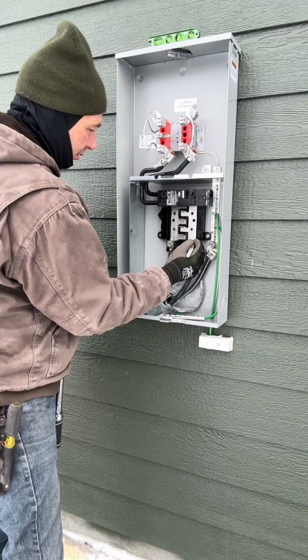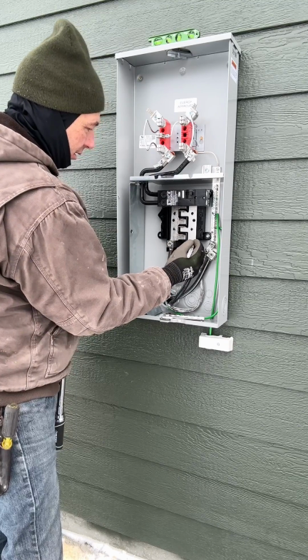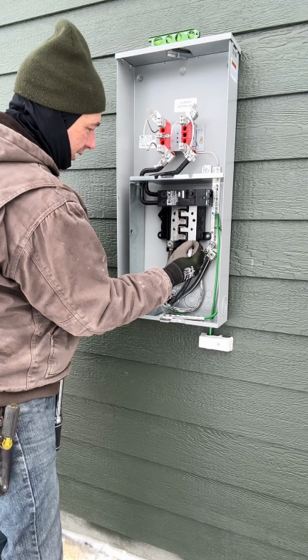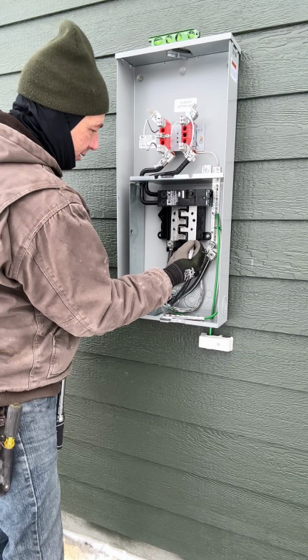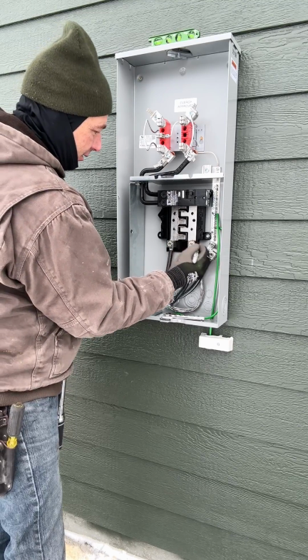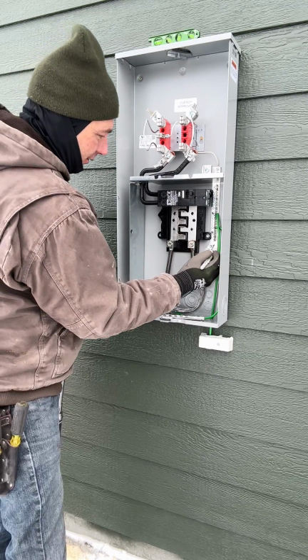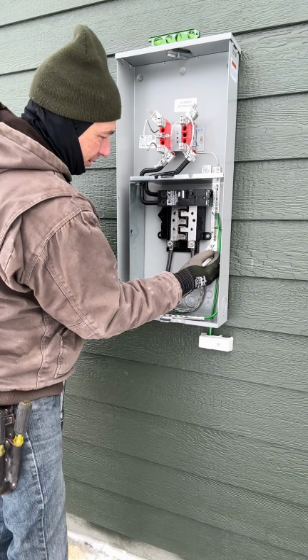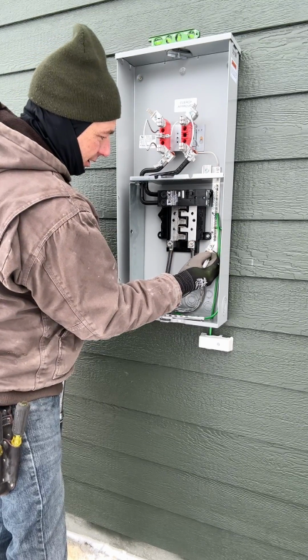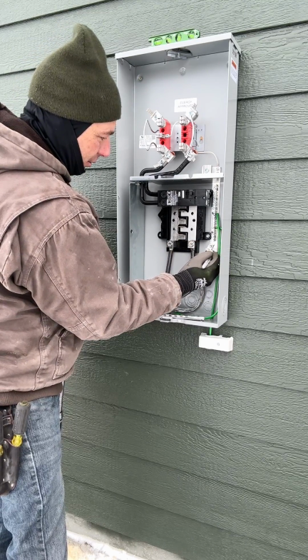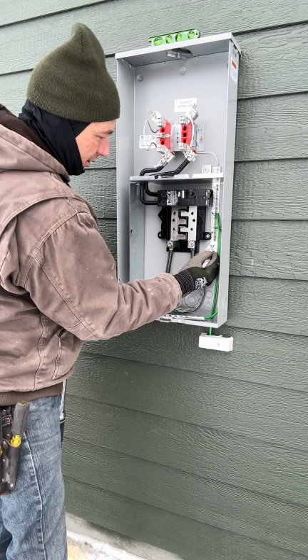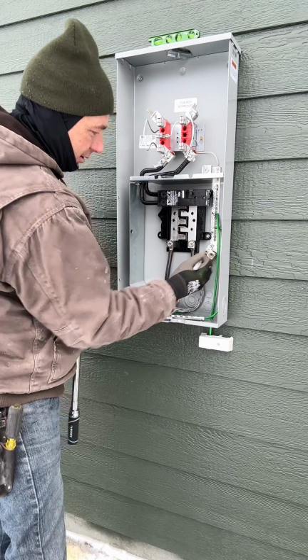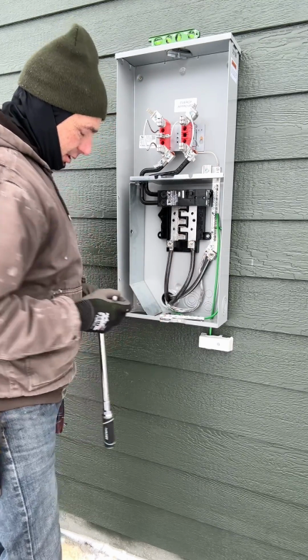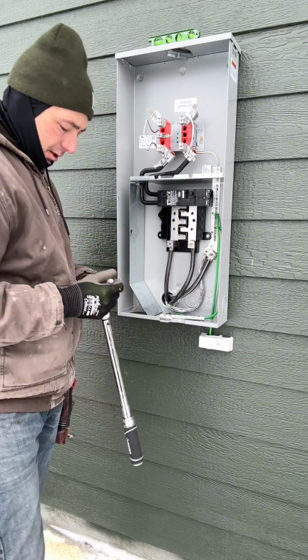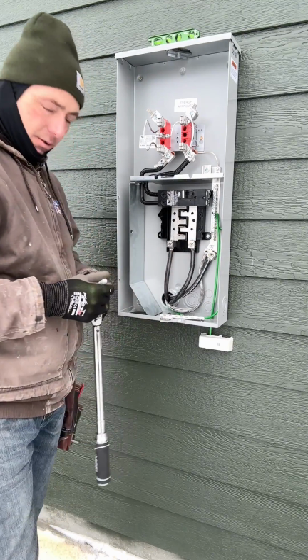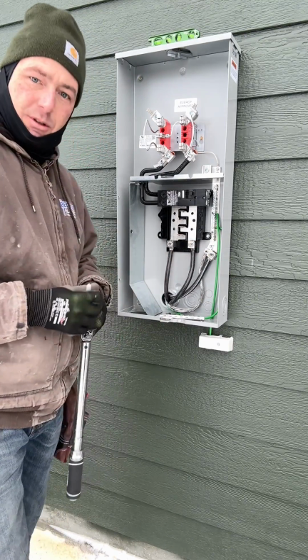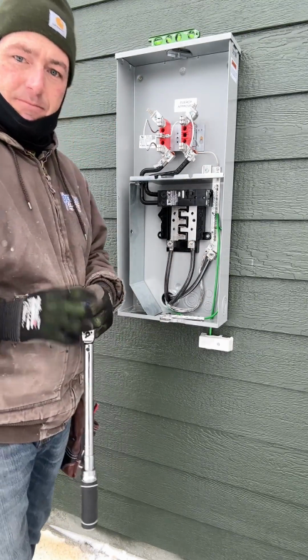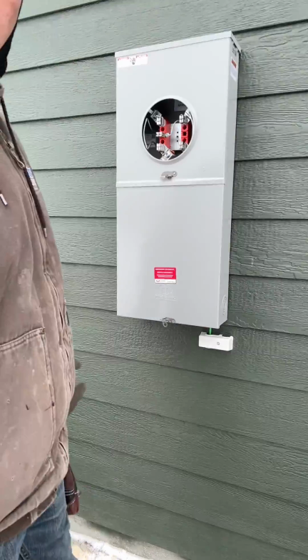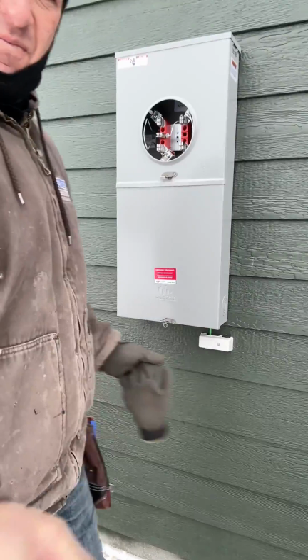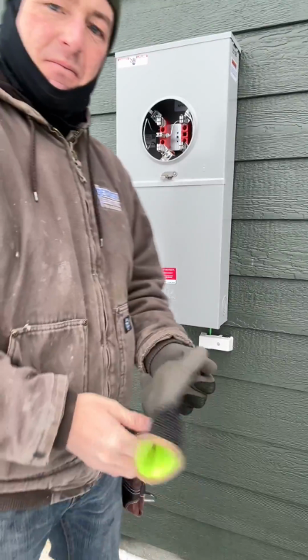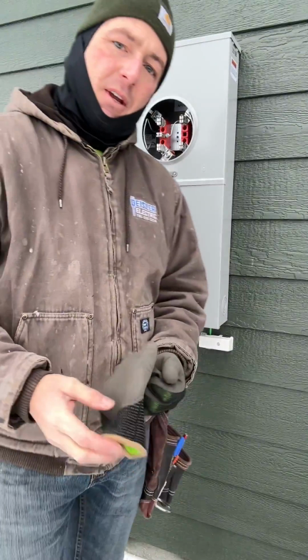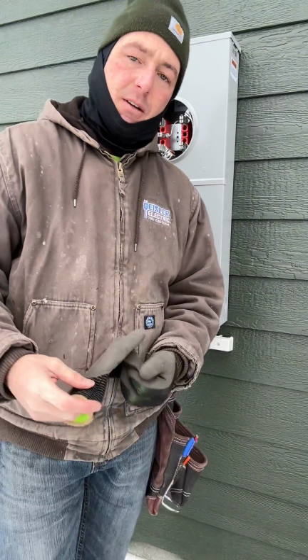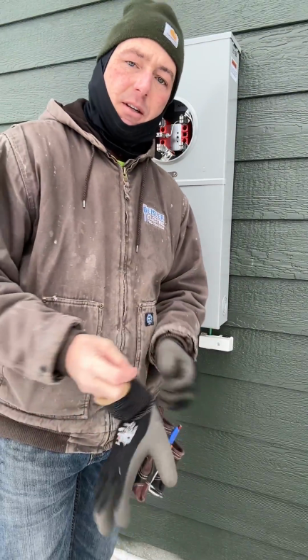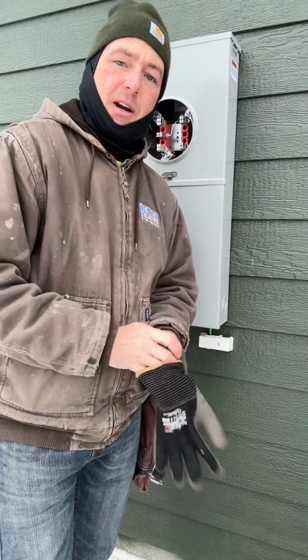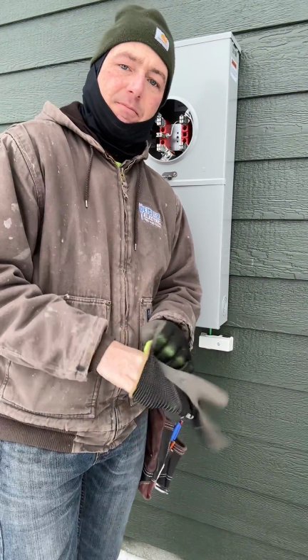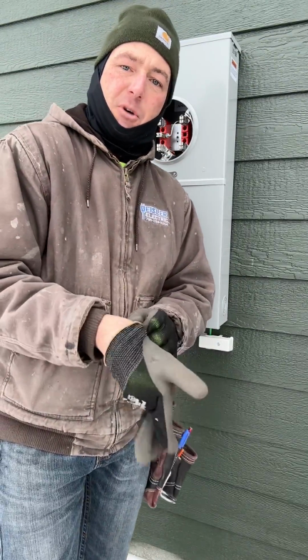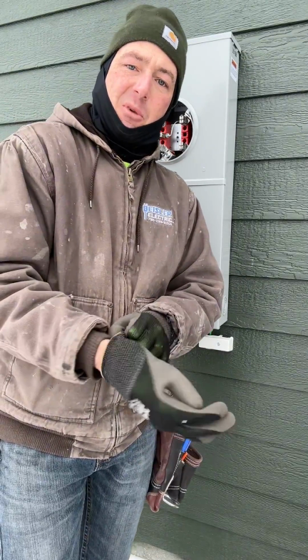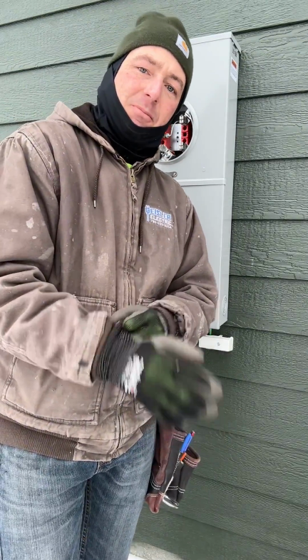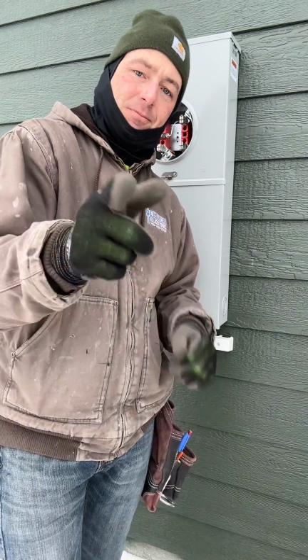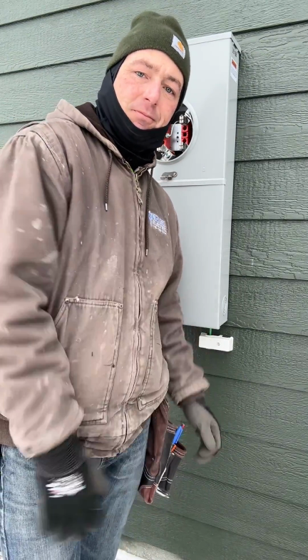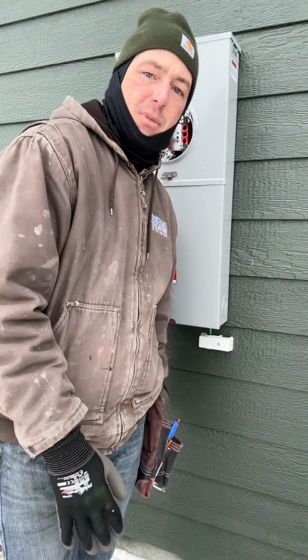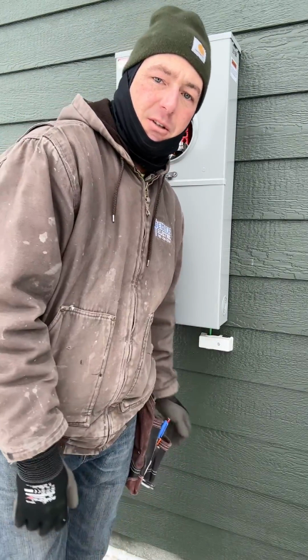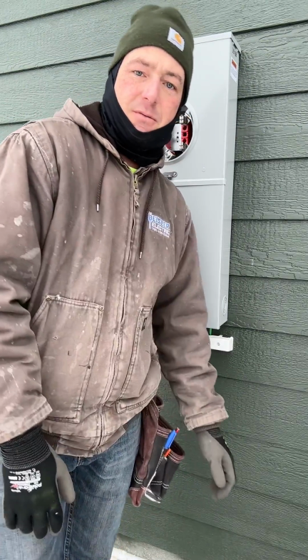One last thing is to mark it, put the covers on, and that'll wrap up the service. That marking tells everyone that I have torqued those screws. That's a wrap — remember, be an electrician.